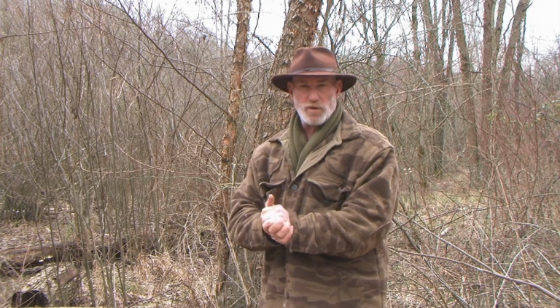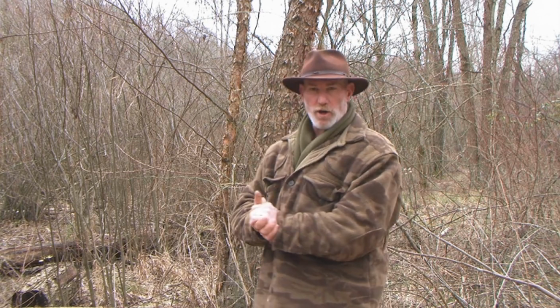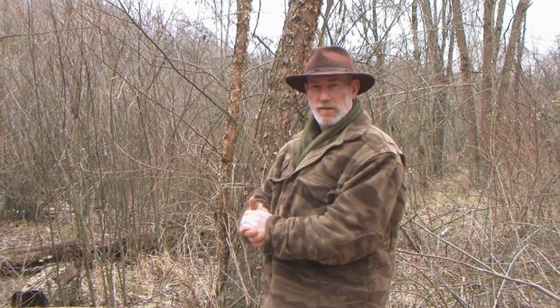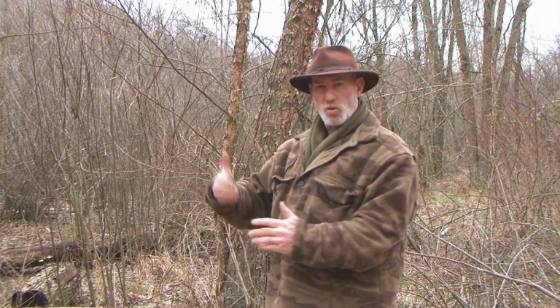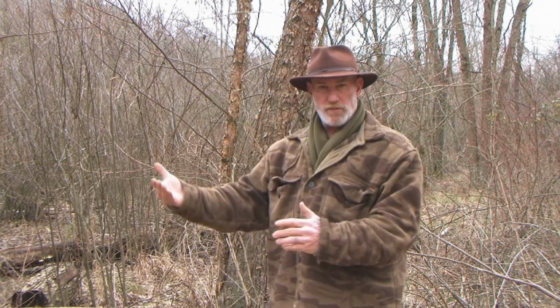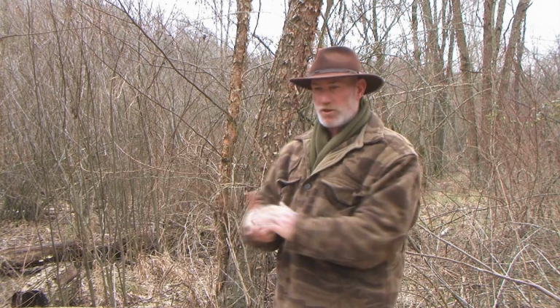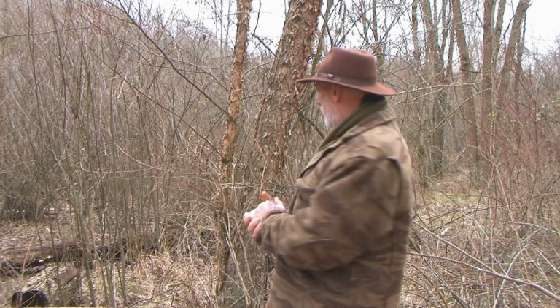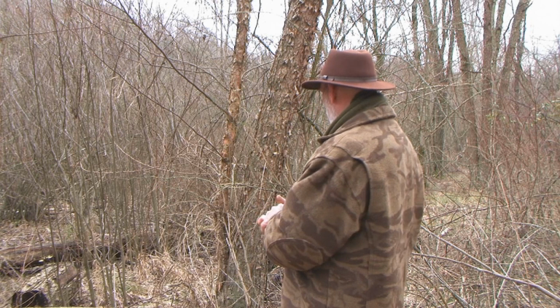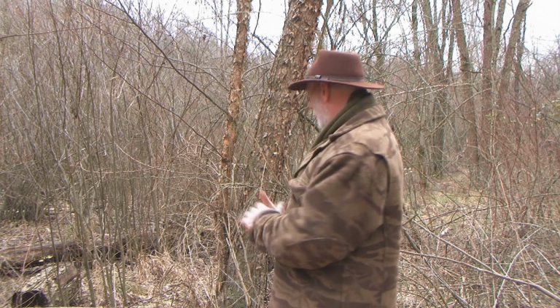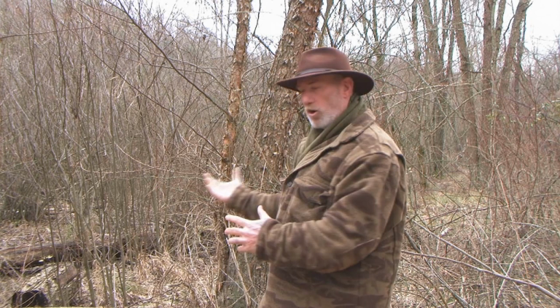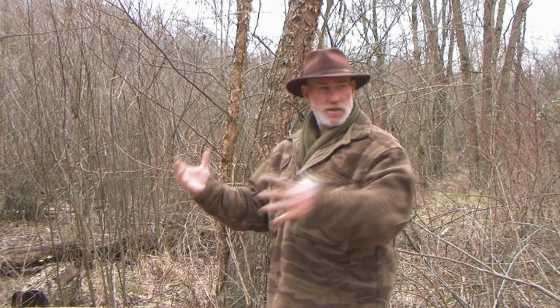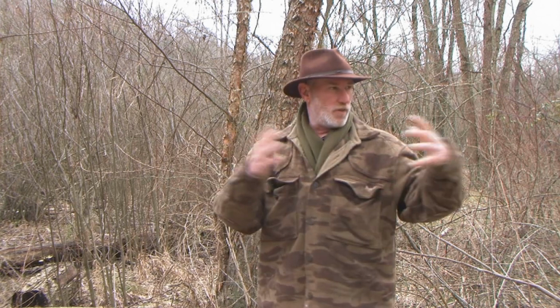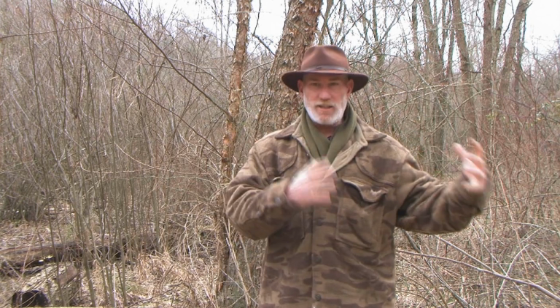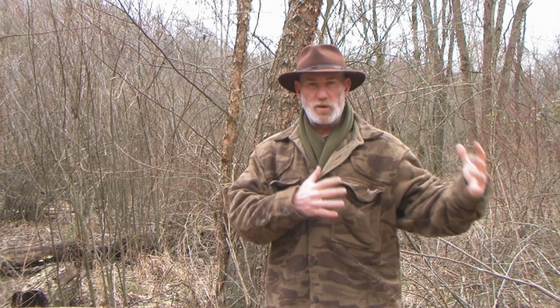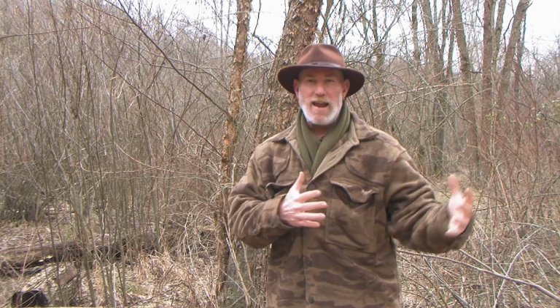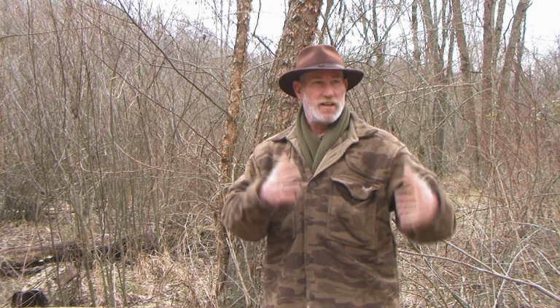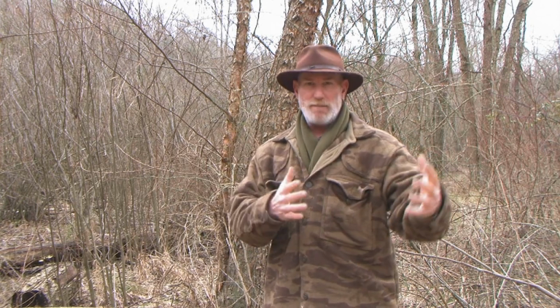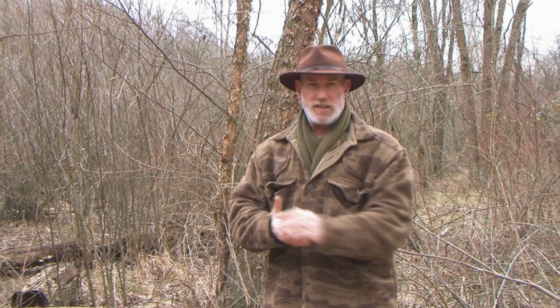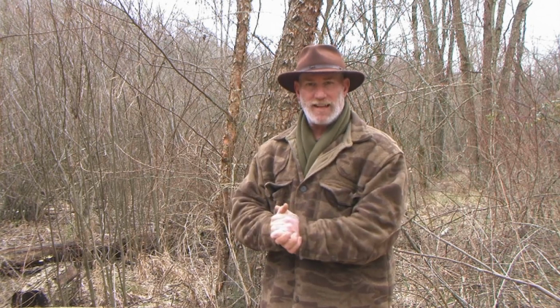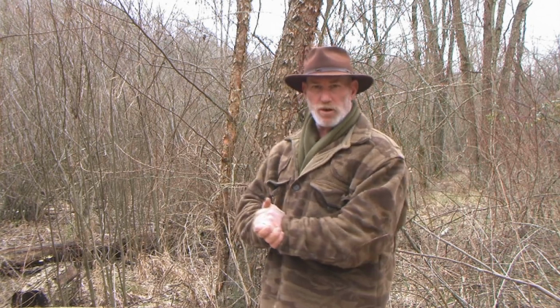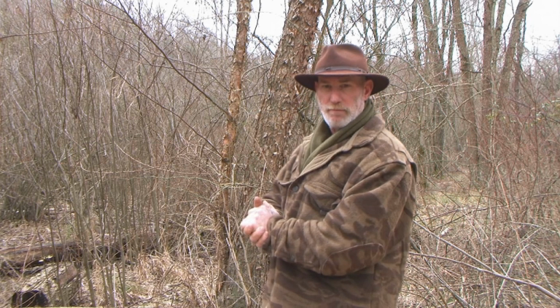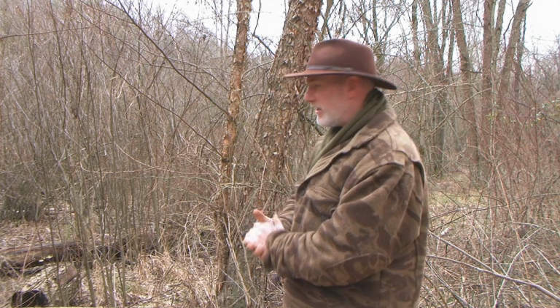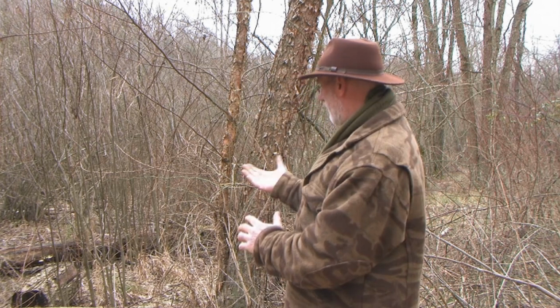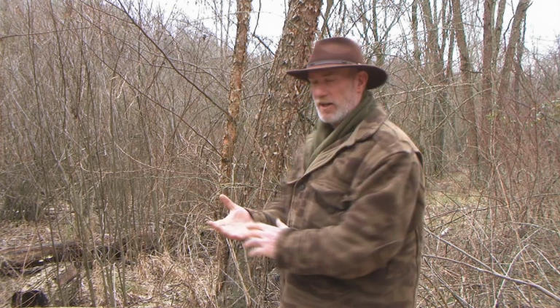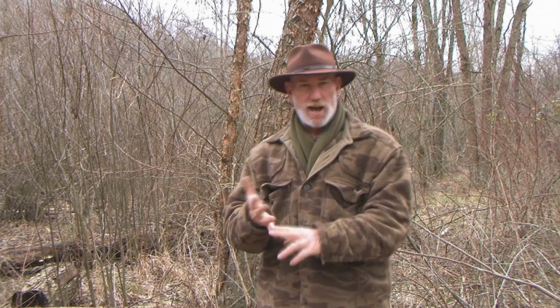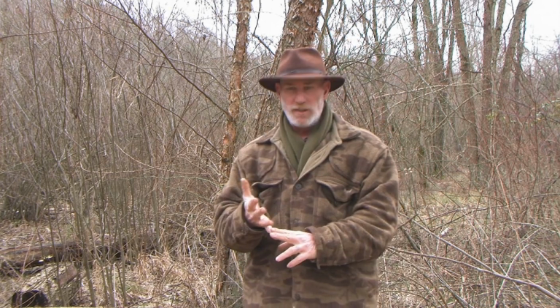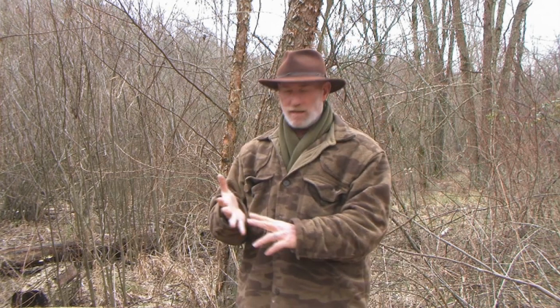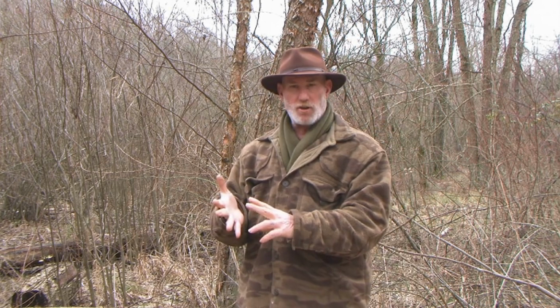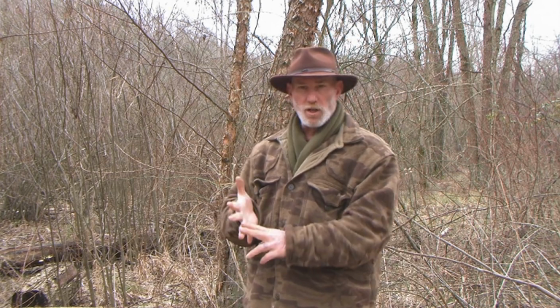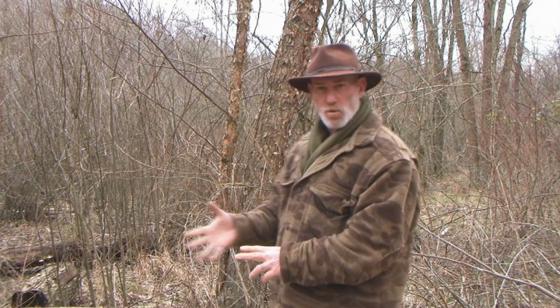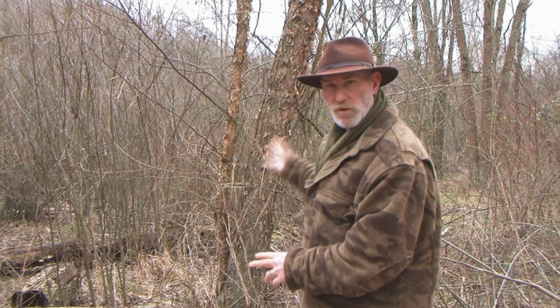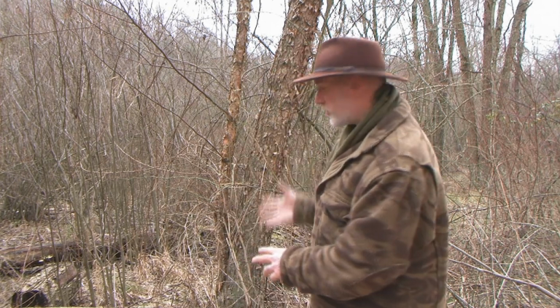It grows around water, hence the word river birch. You'll find it along river banks and stream beds and things like that — that's where it grows the best. The same areas that grow cottonwood, the same areas that grow willow, will grow river birch.